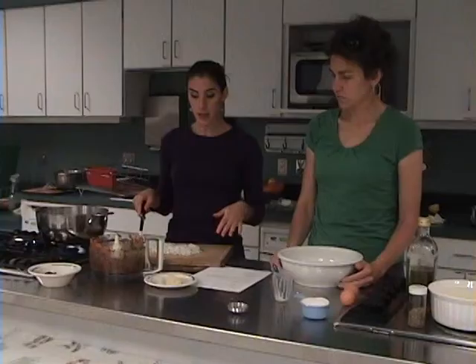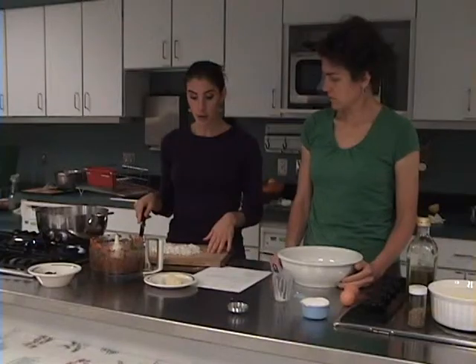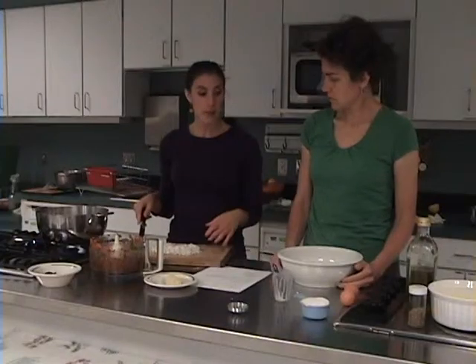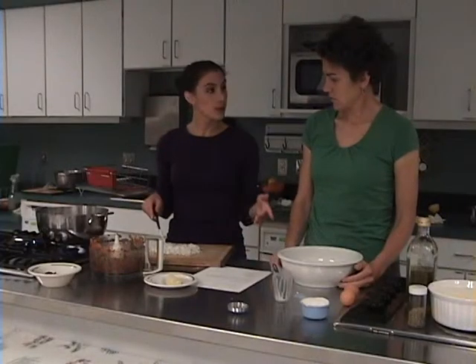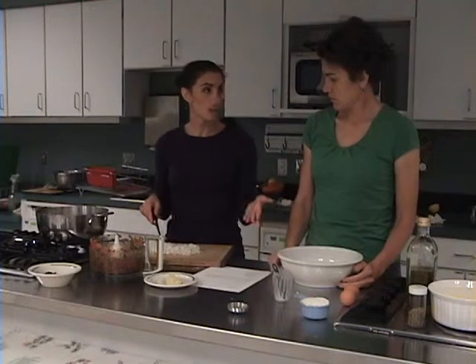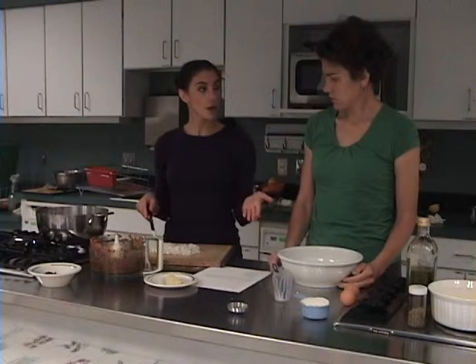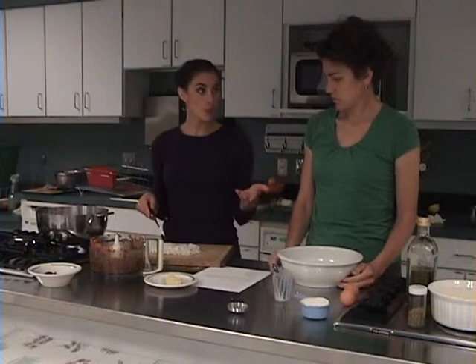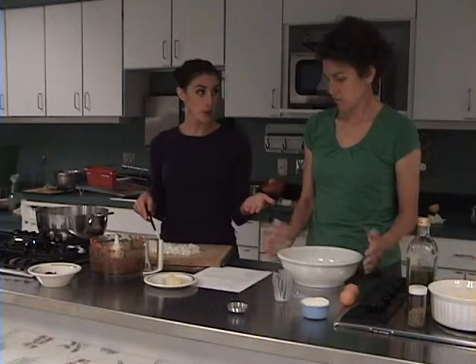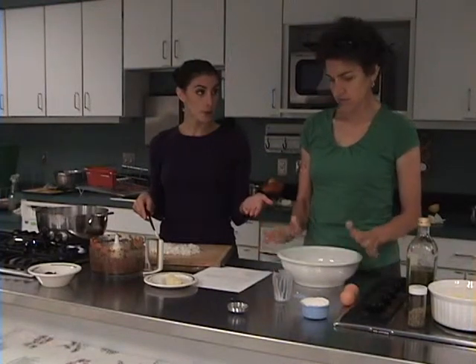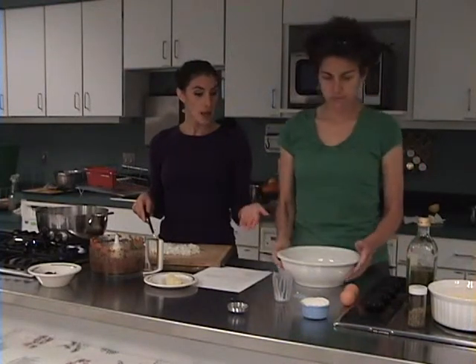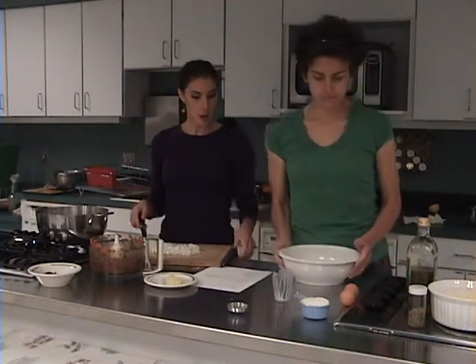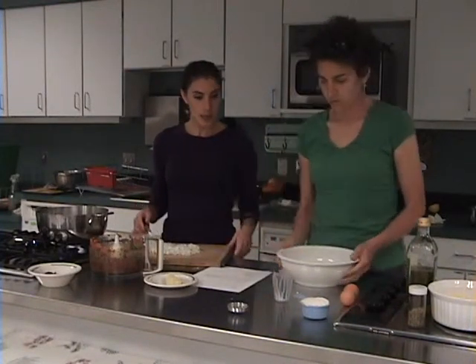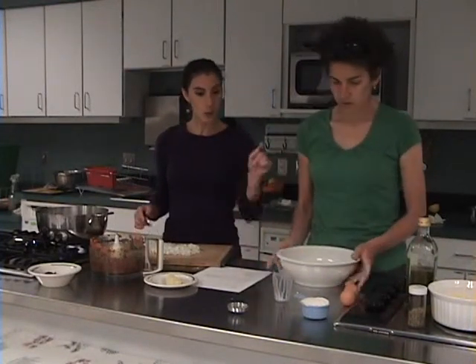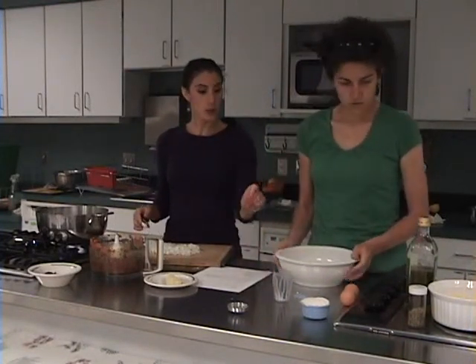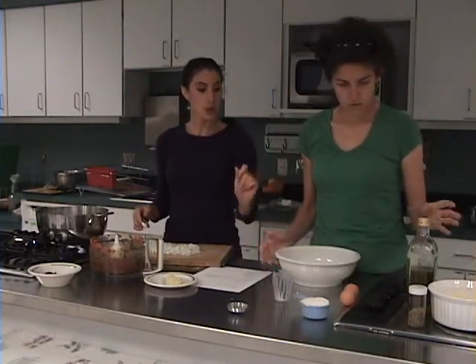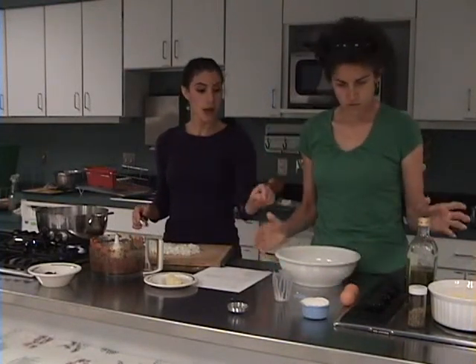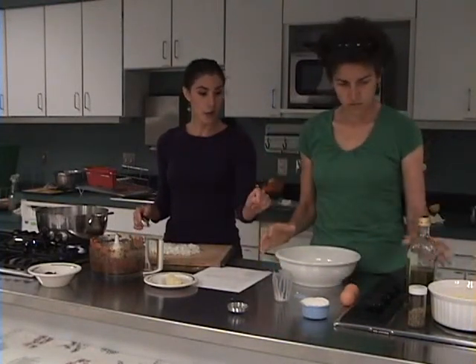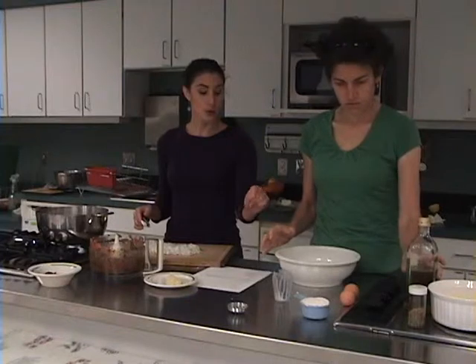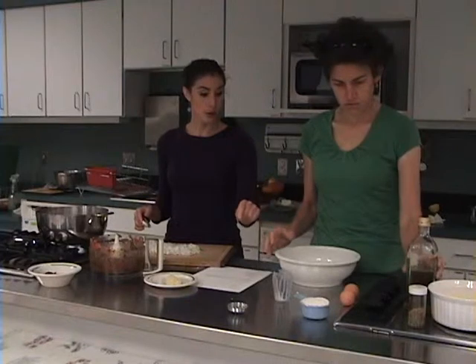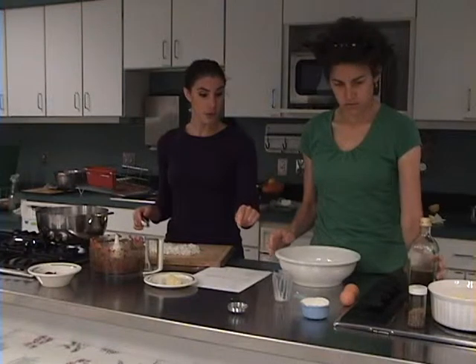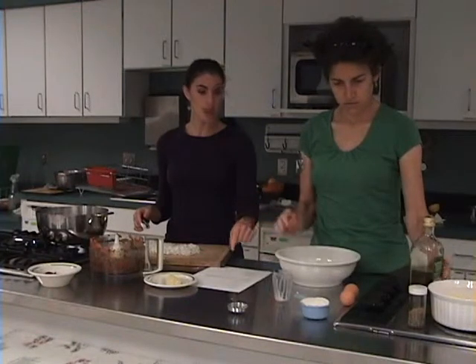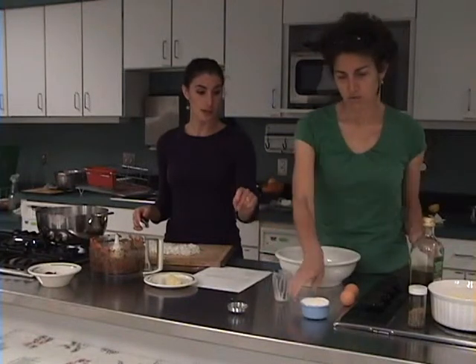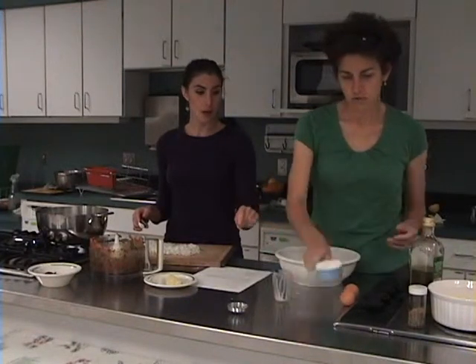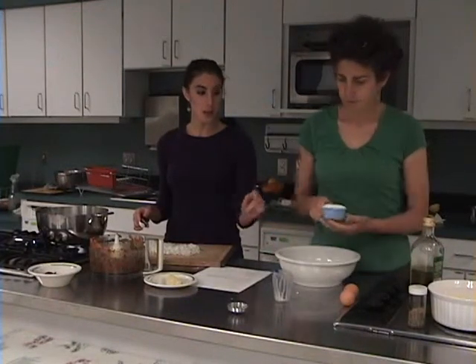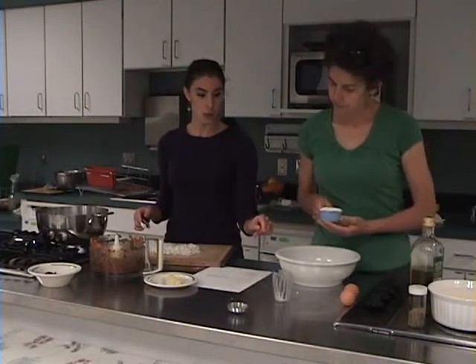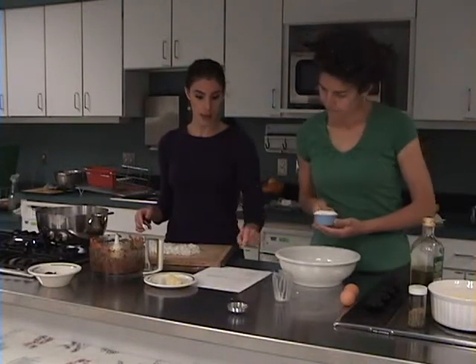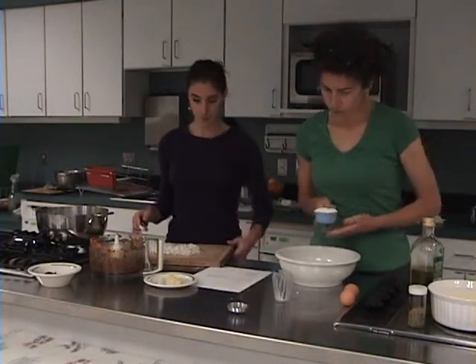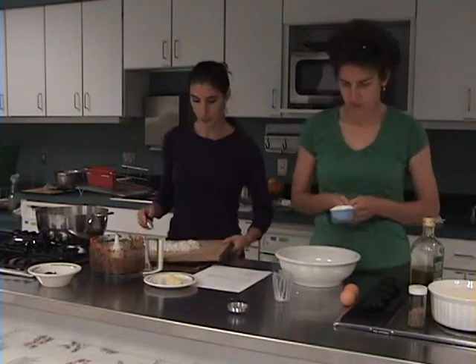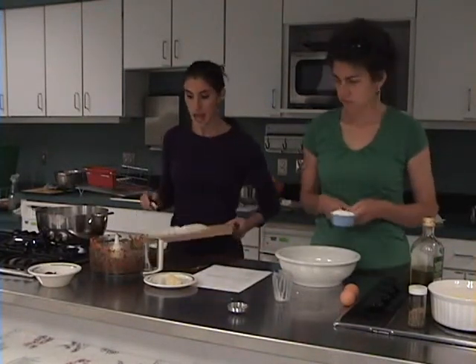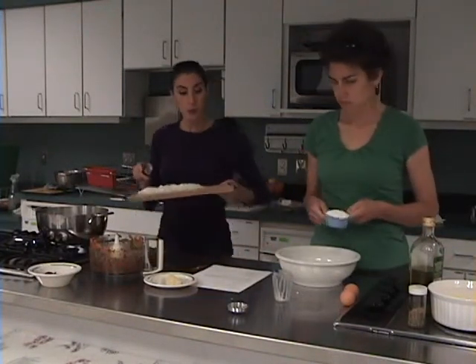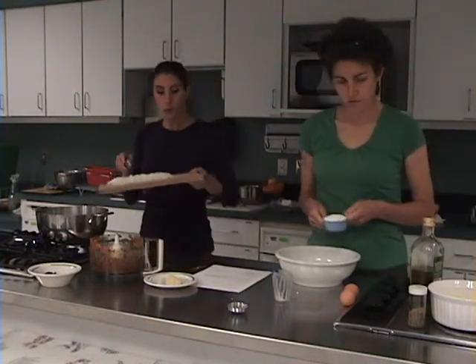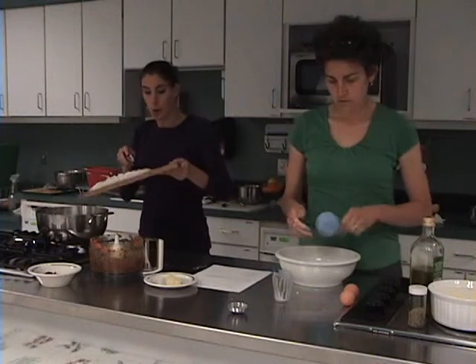During that time I'd like you to make the crust for the pizza dough. What you're going to do is put in a half a cup of dry curd farmer's cheese, some salt, and two eggs, and then roll it into a ball.